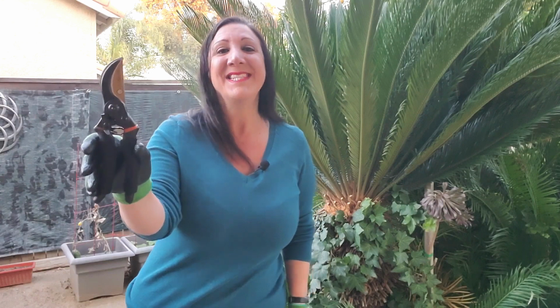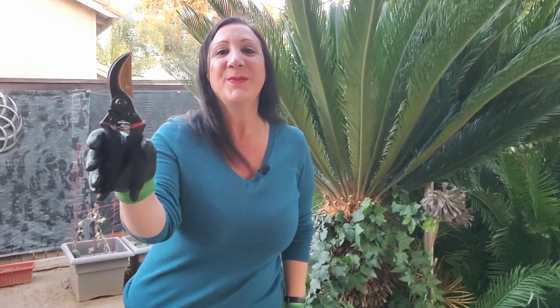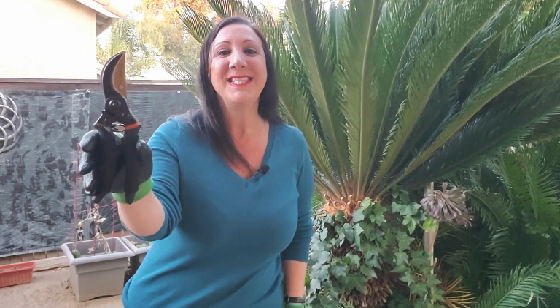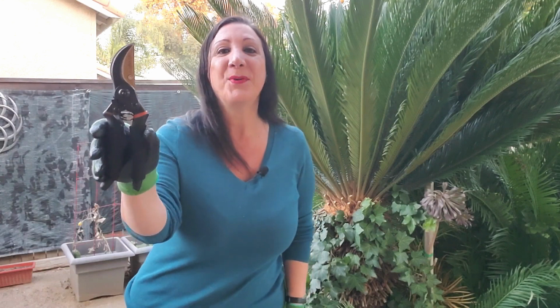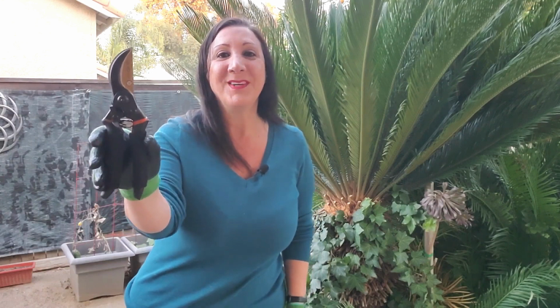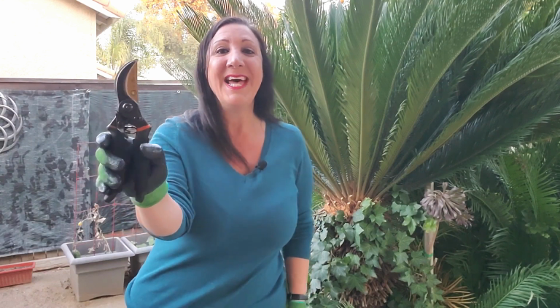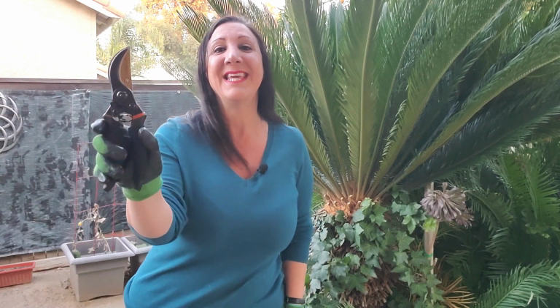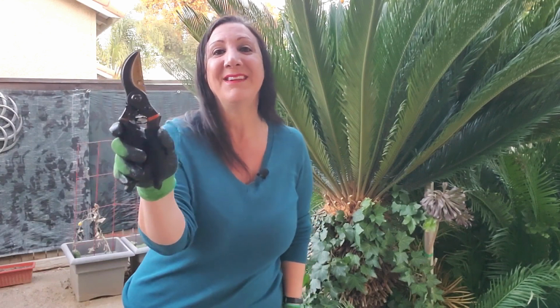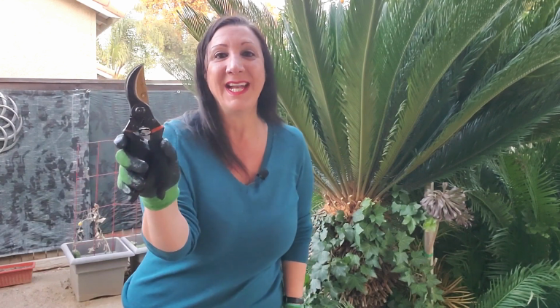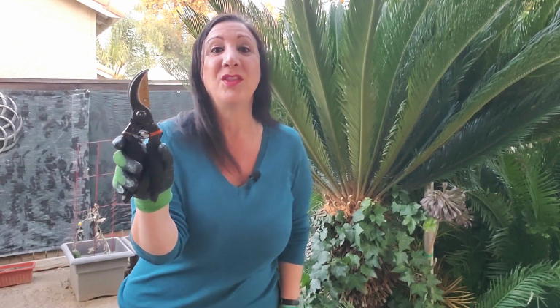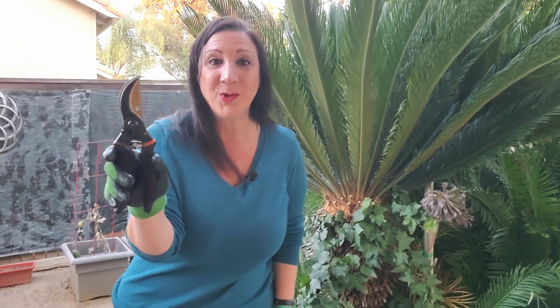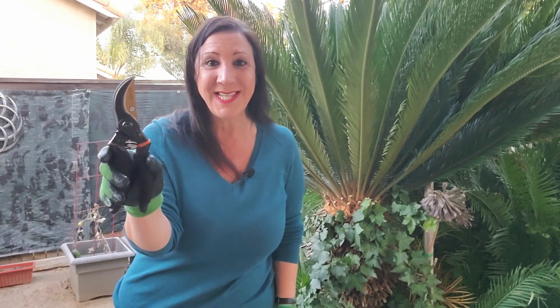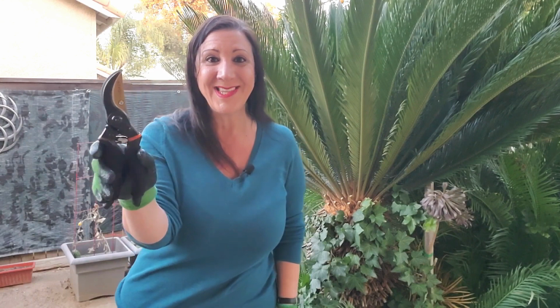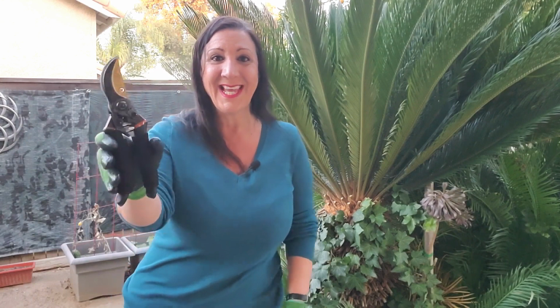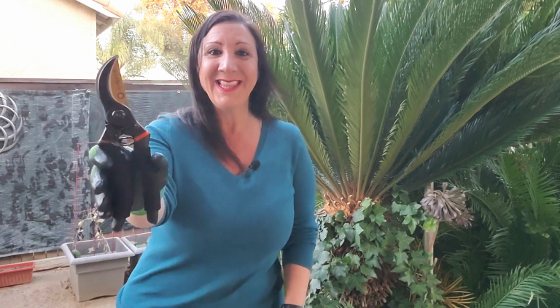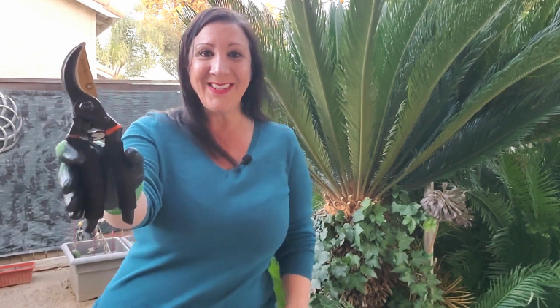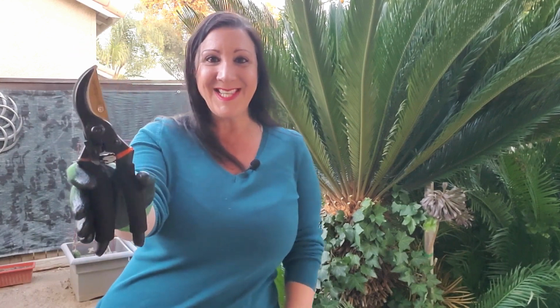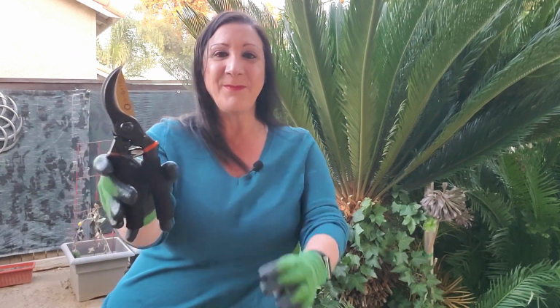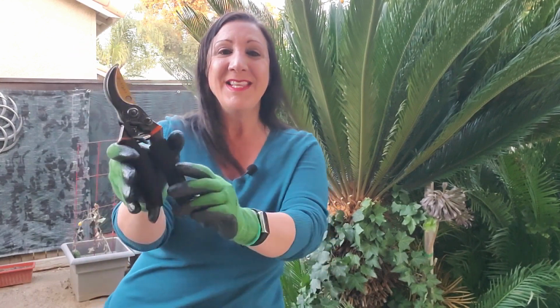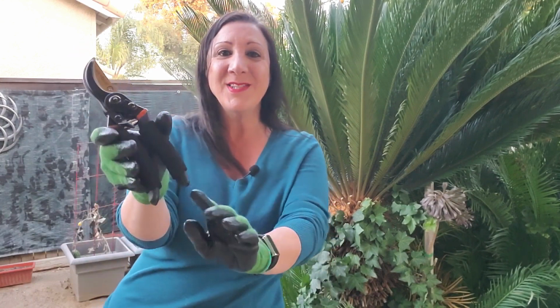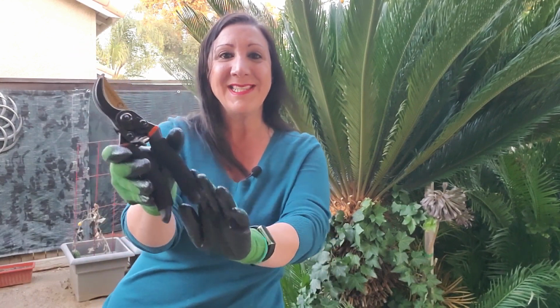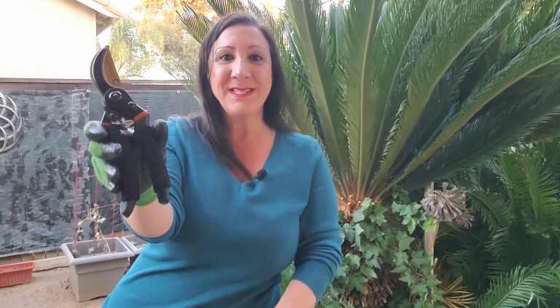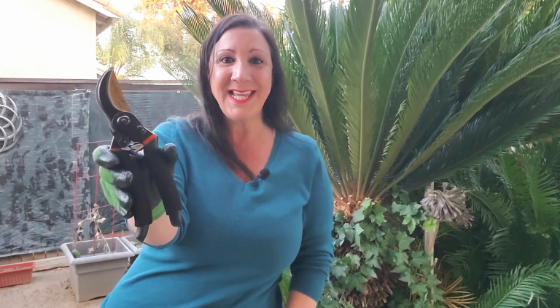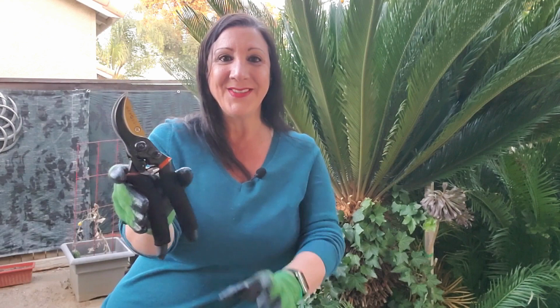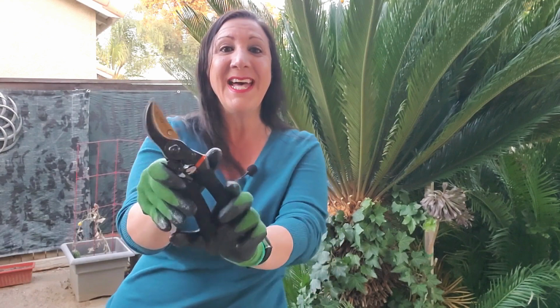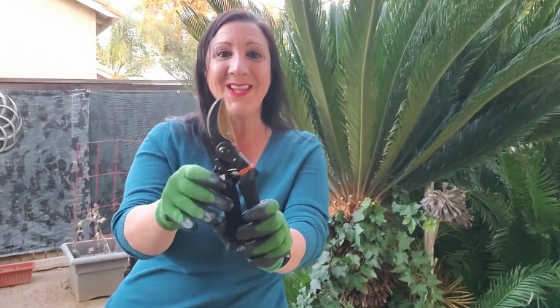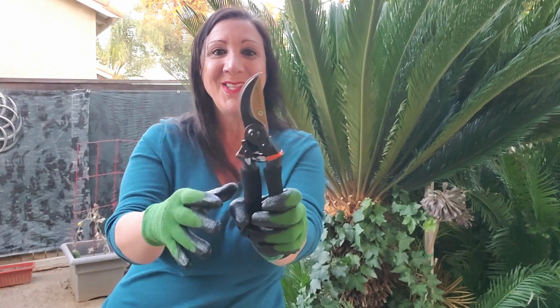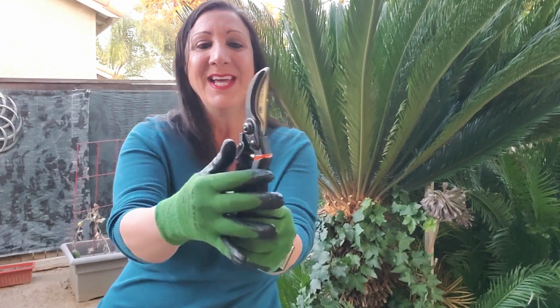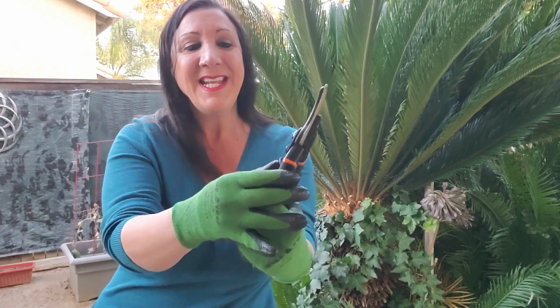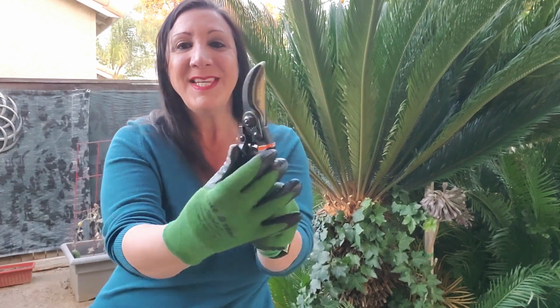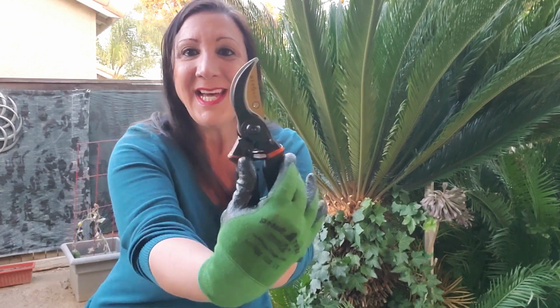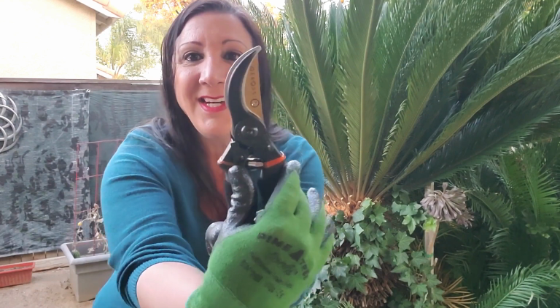This is the Garosi Pruners, and they can even cut up to three quarters inch thick. Look how nice these are. This also has slip resistant handles and a lock too, and it's so easy to unlock.